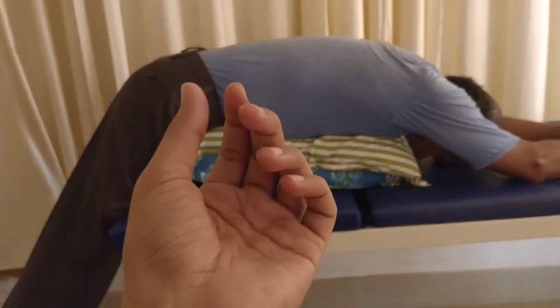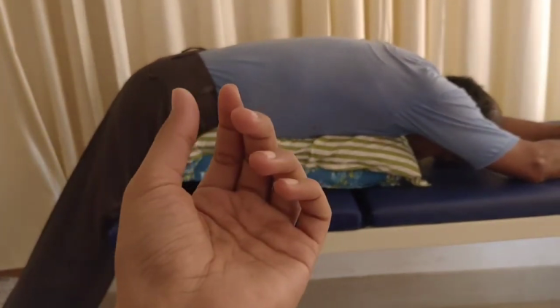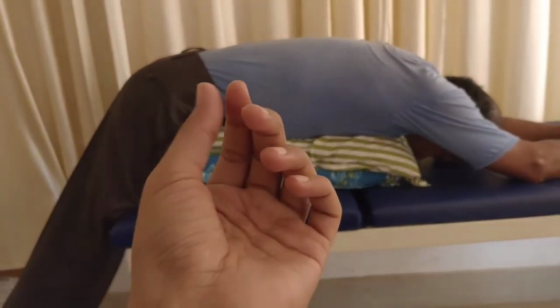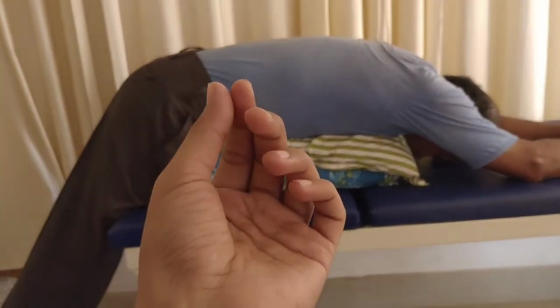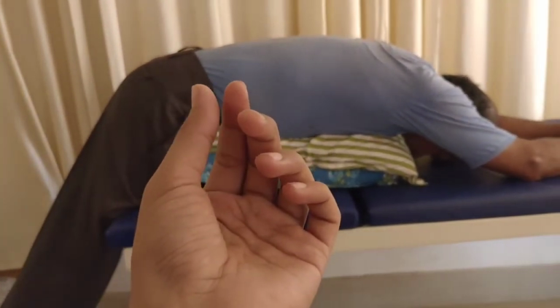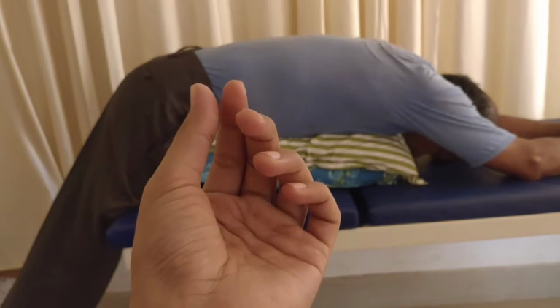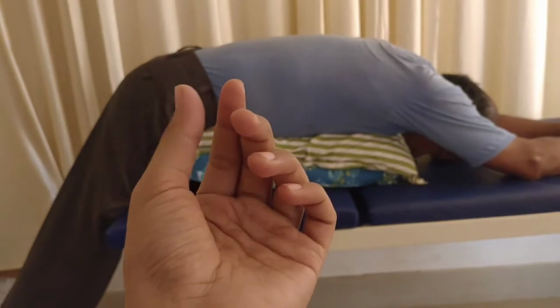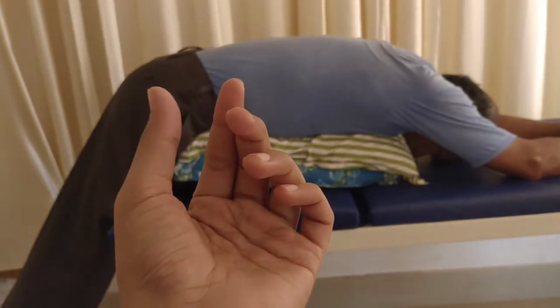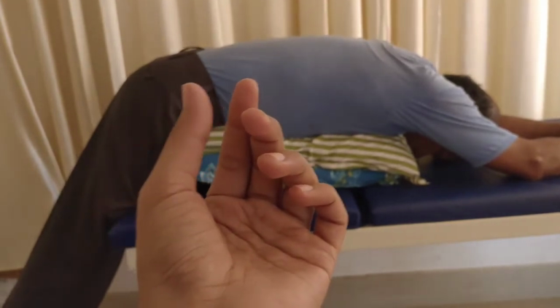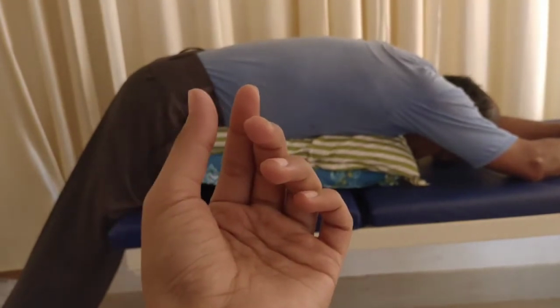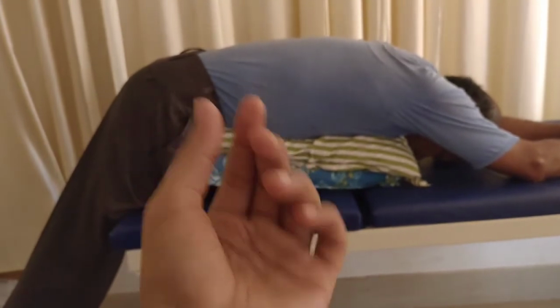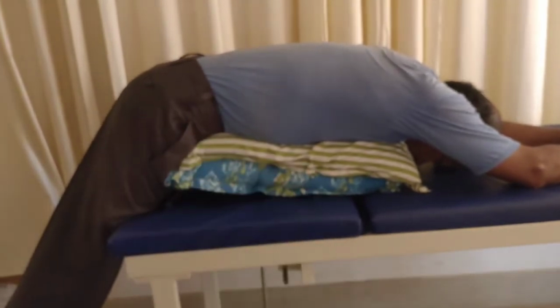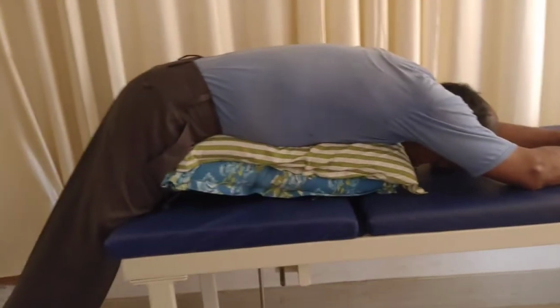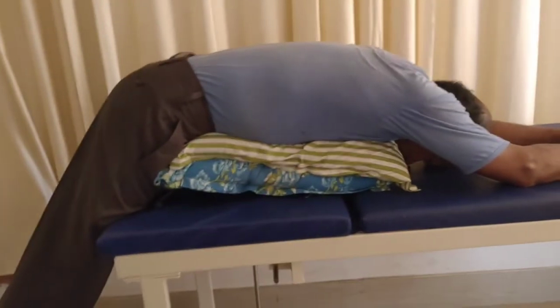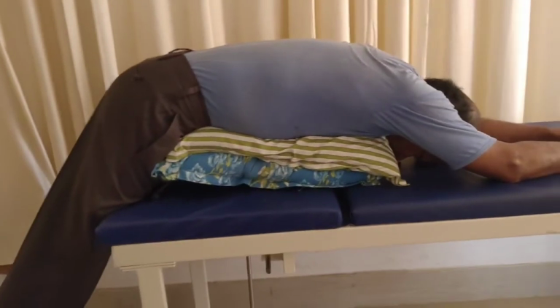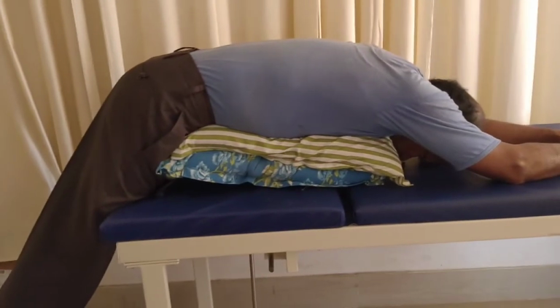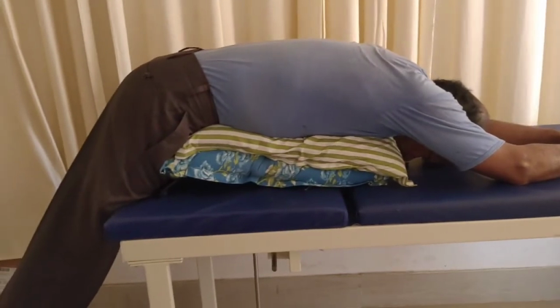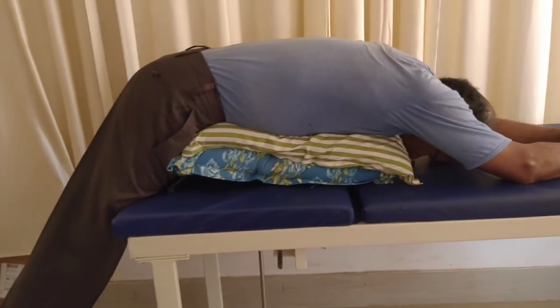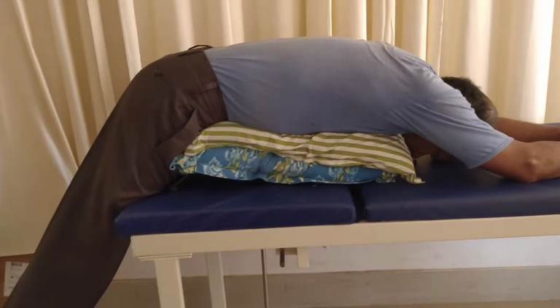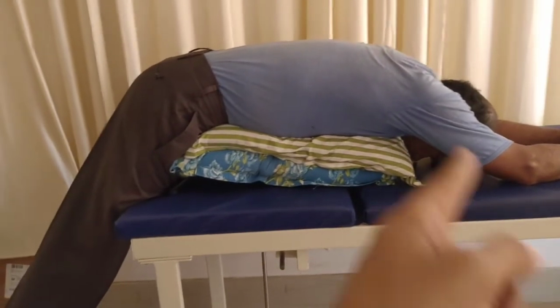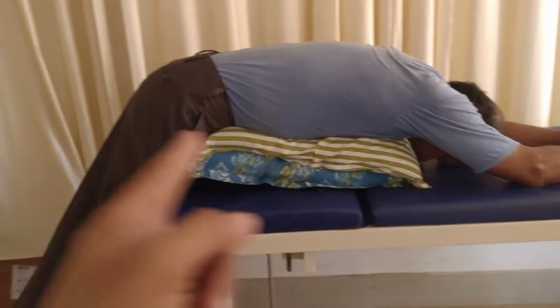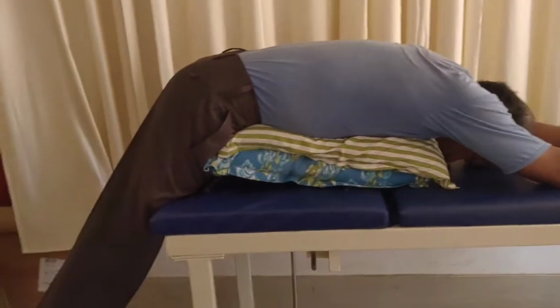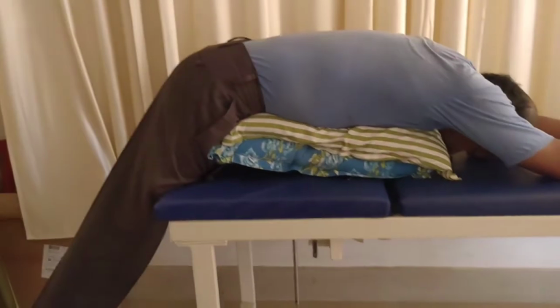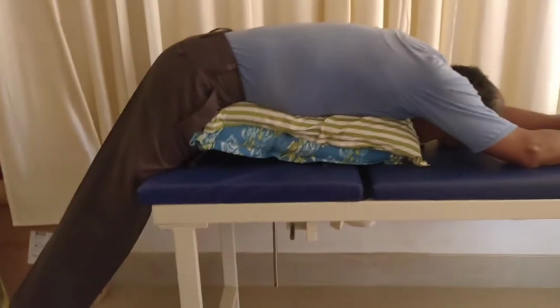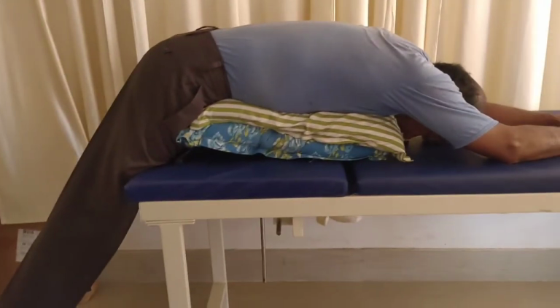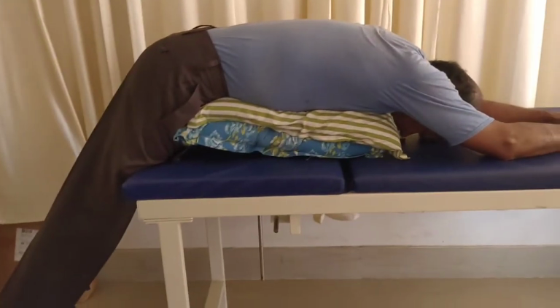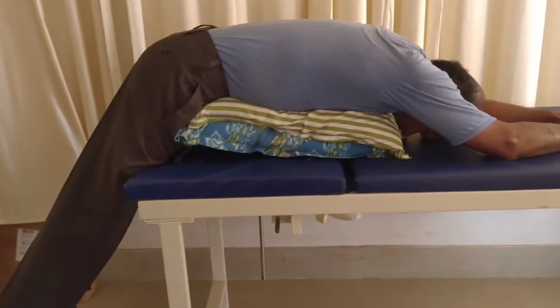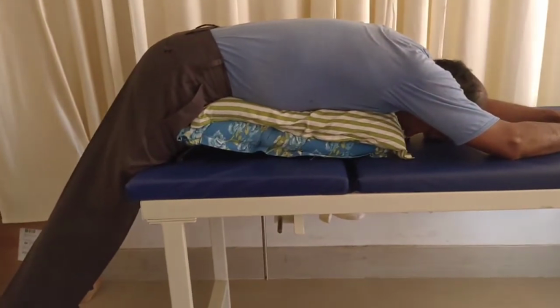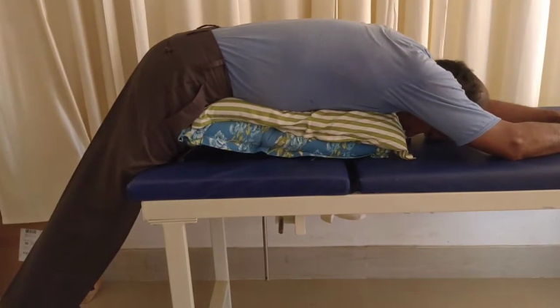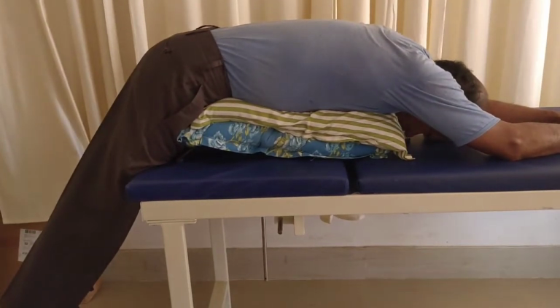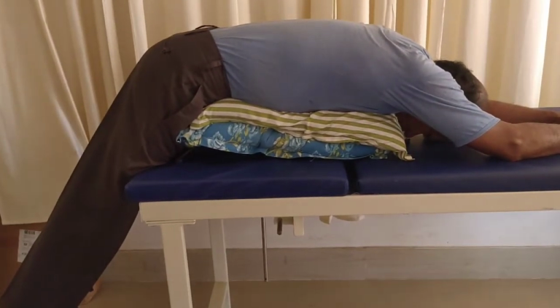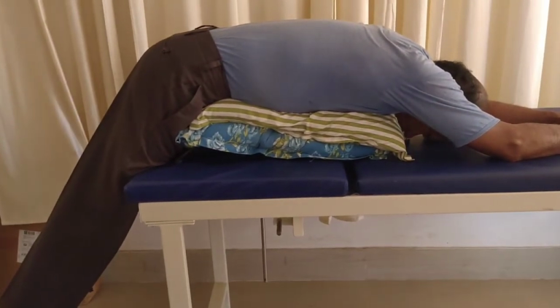It creates spaces in the spine and maintains them. You can hold this position for 15 minutes. This is an exercise for the decompression of the spine.